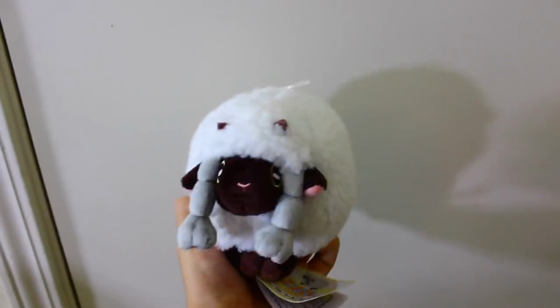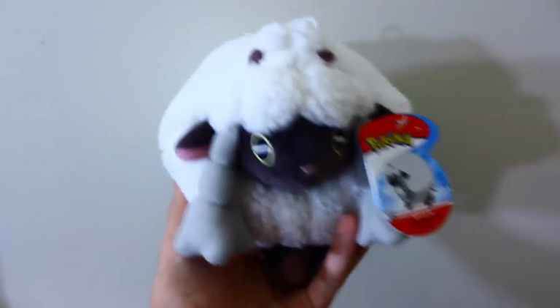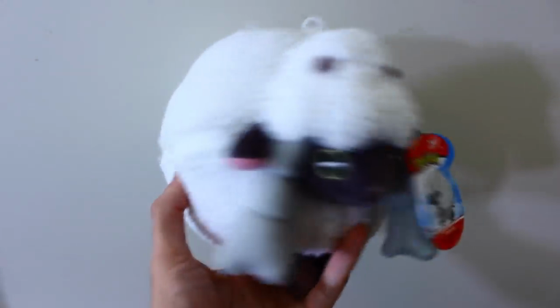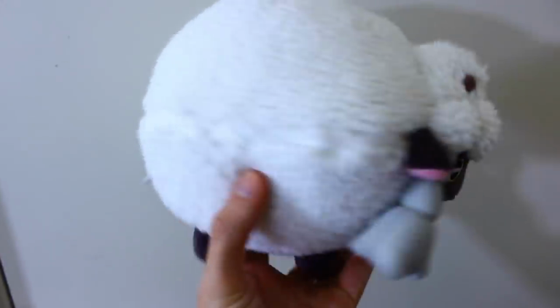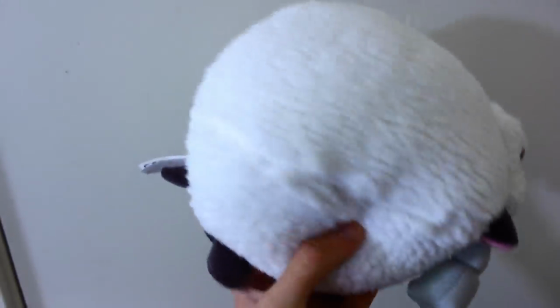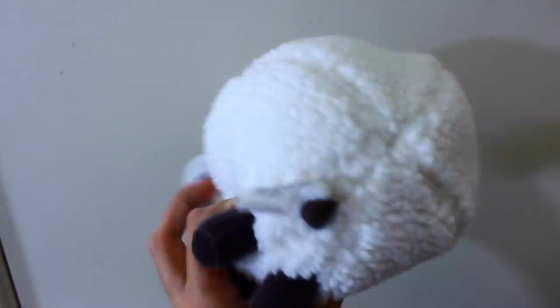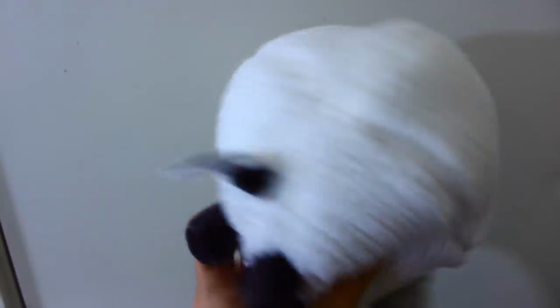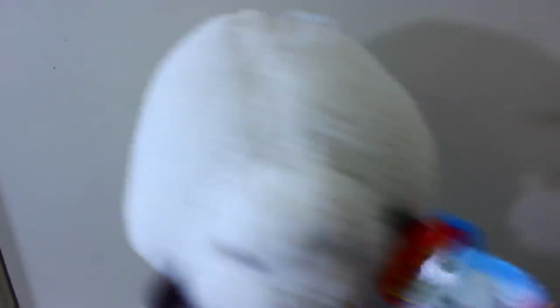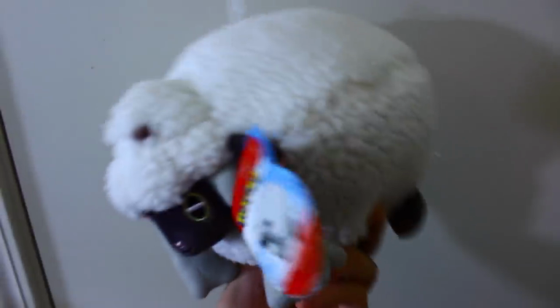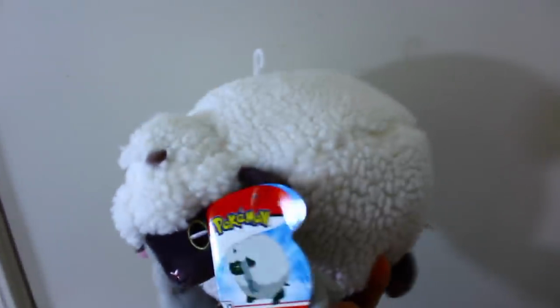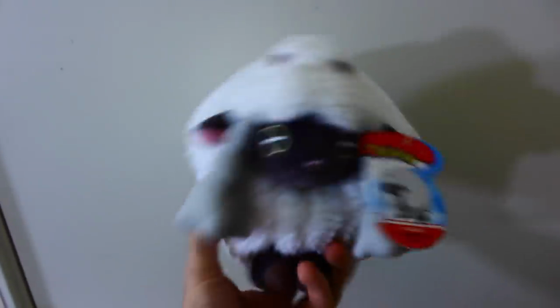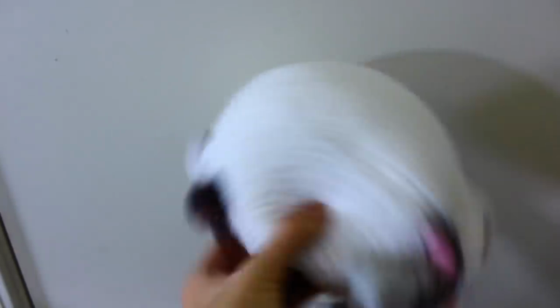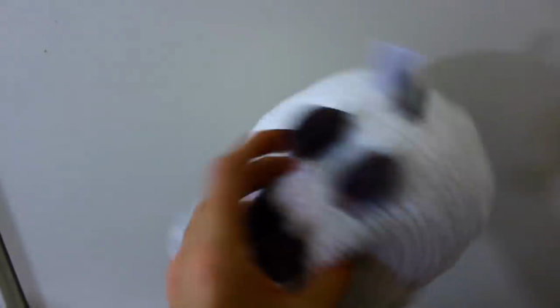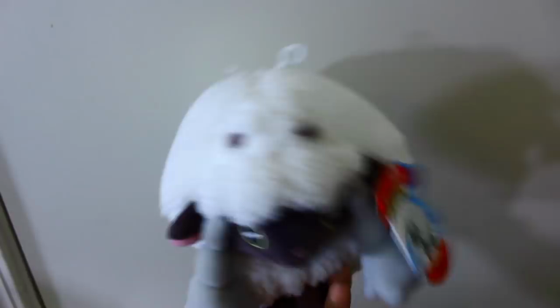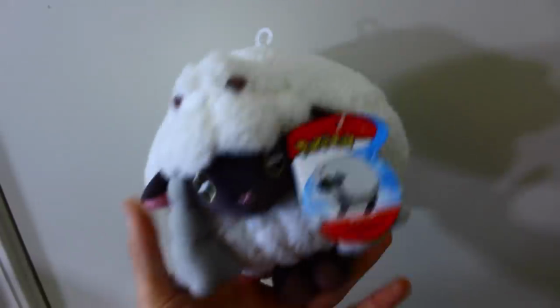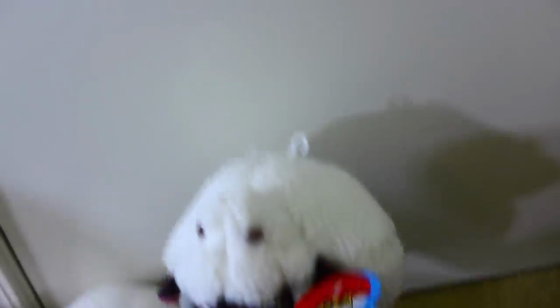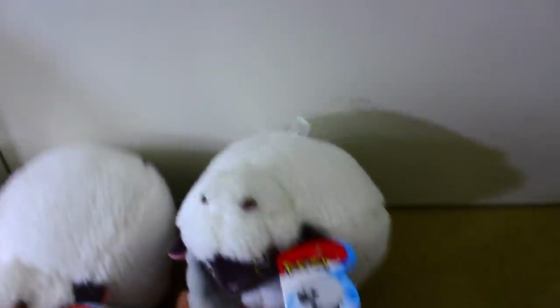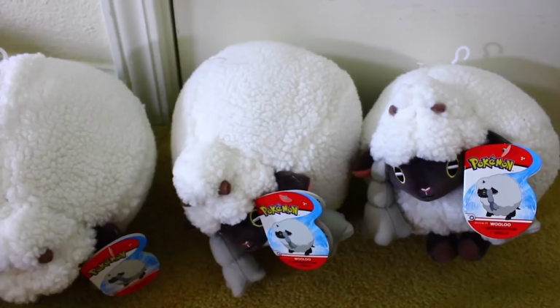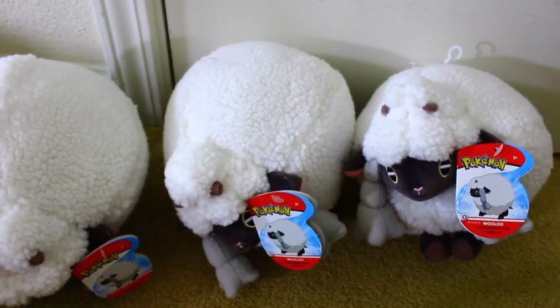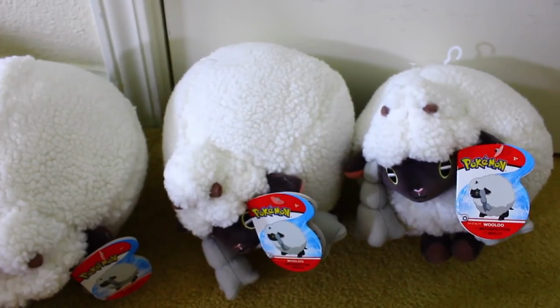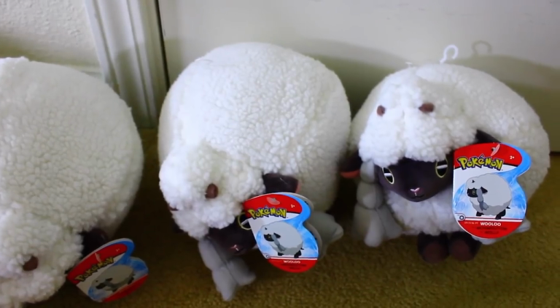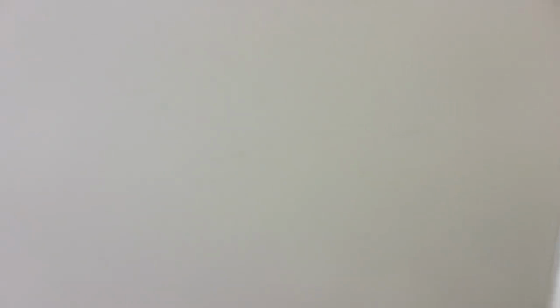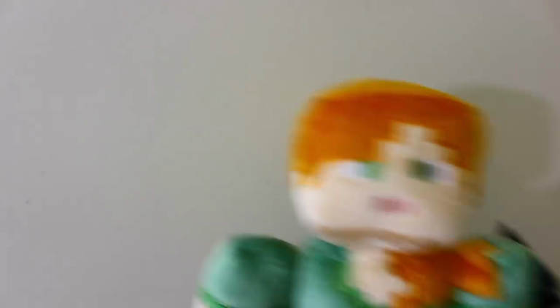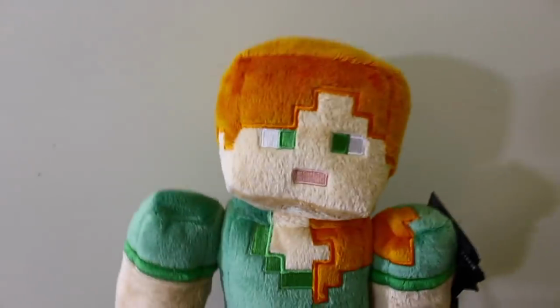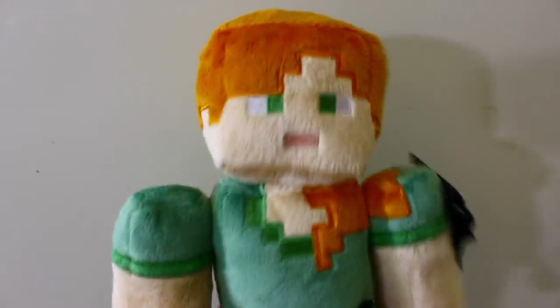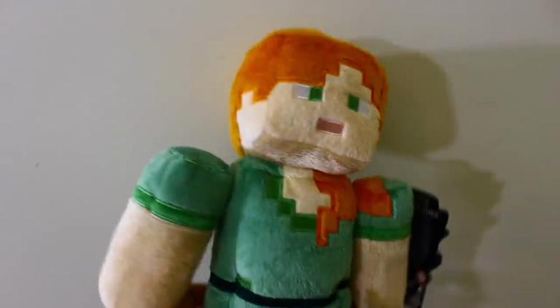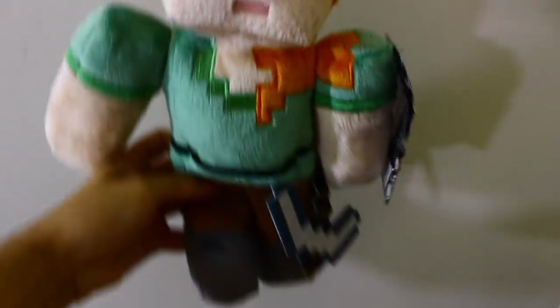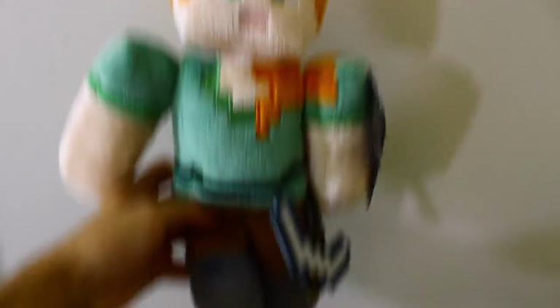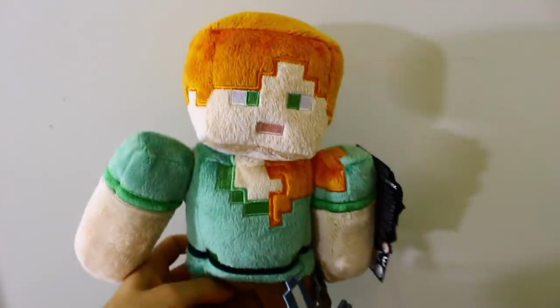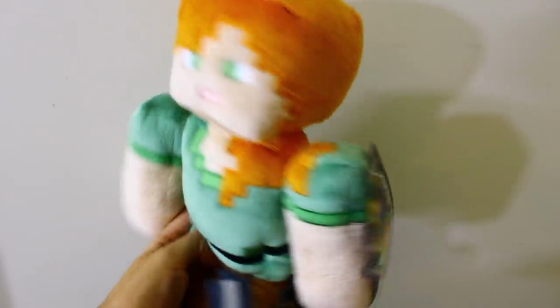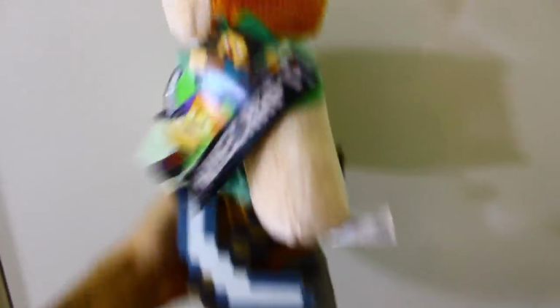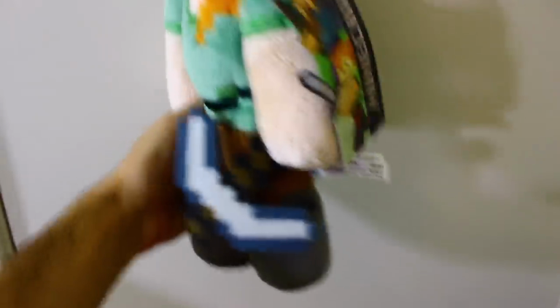Here is the tiny All-Star Collection Wooloo by Sanei, and here is a bigger Wooloo plush from Wicked Cool Toys — I have three of them. Here is Lego Lady from Legoland, I mean Alex, also by Jinx, also with a removable pickaxe.